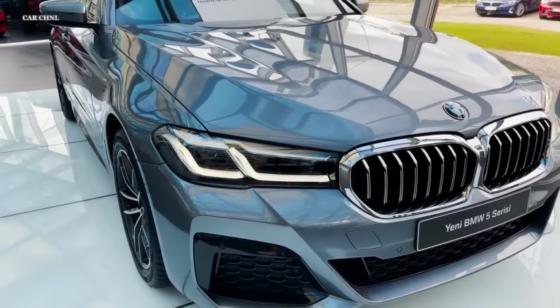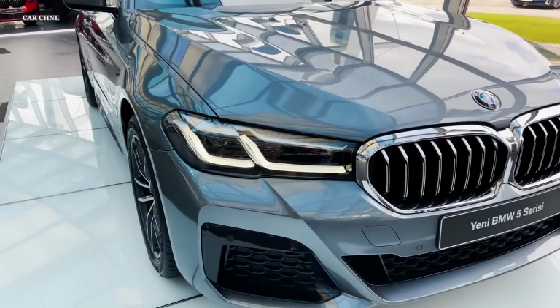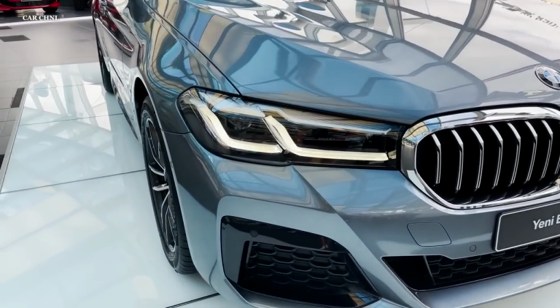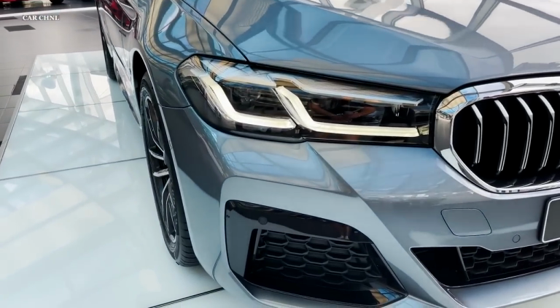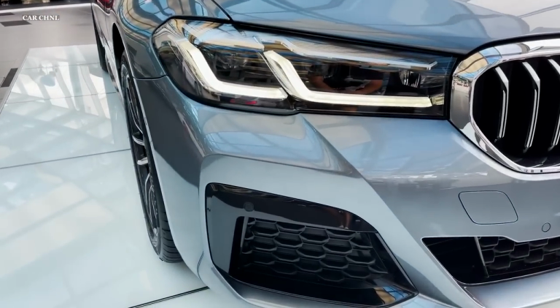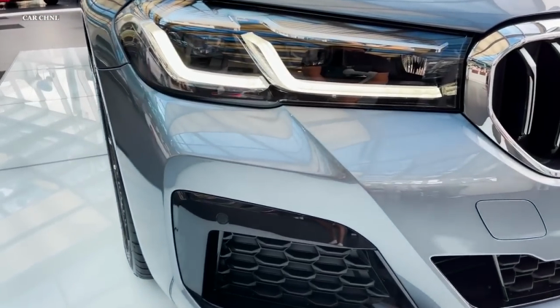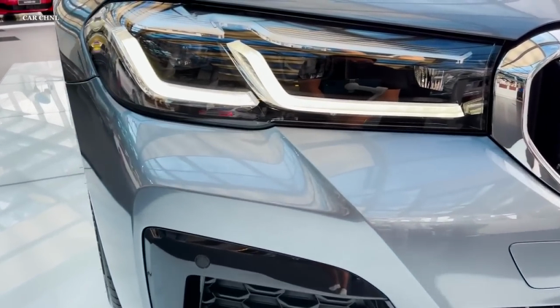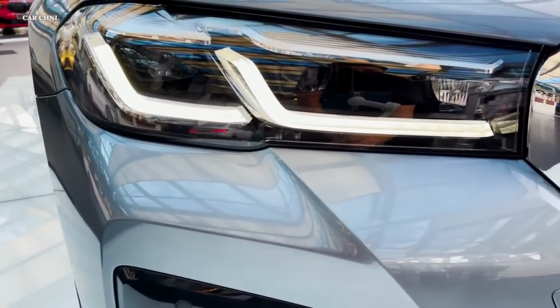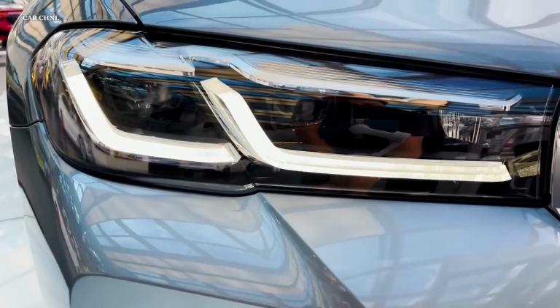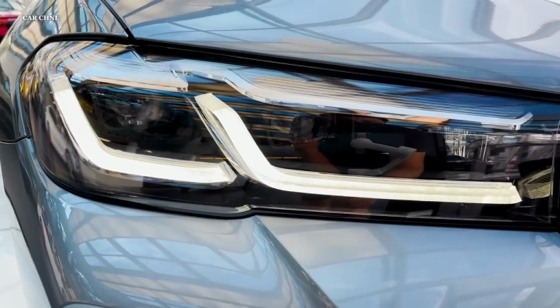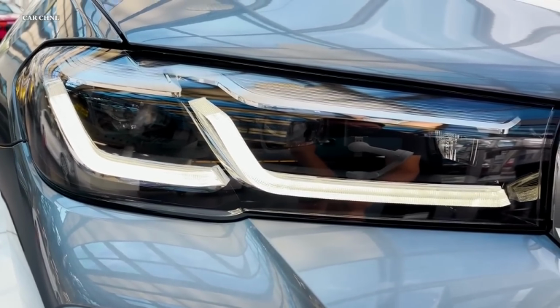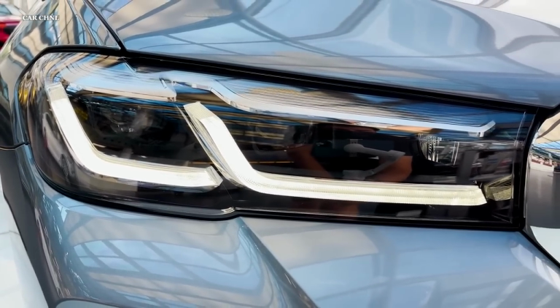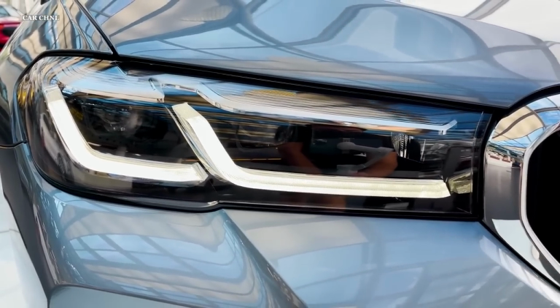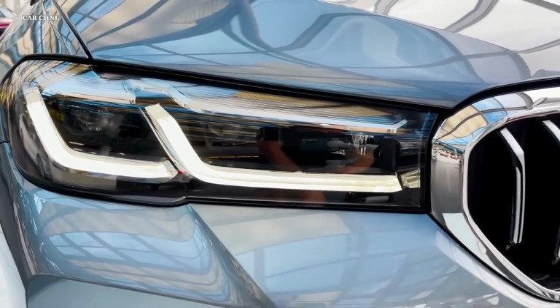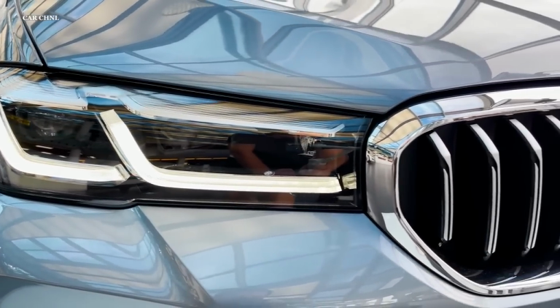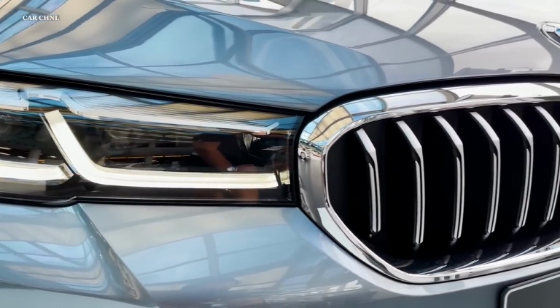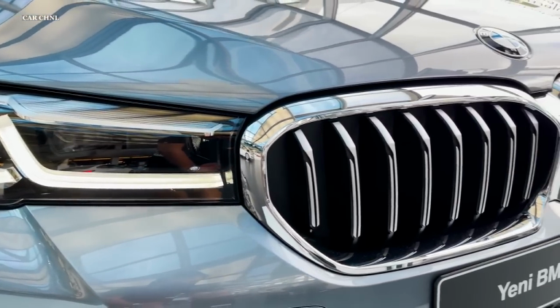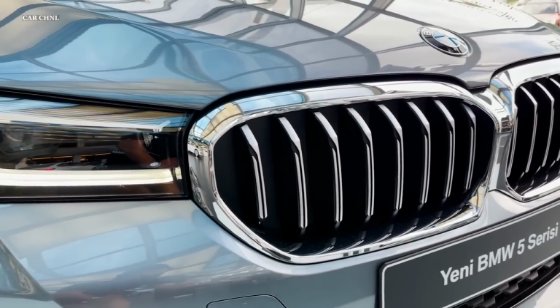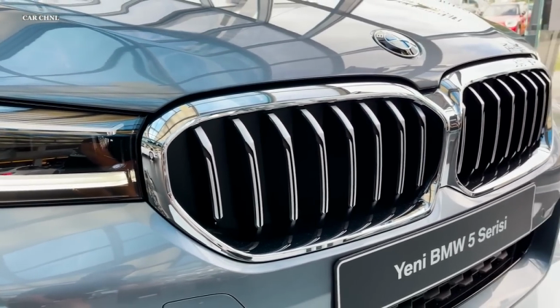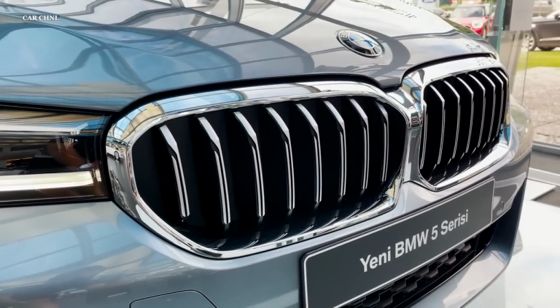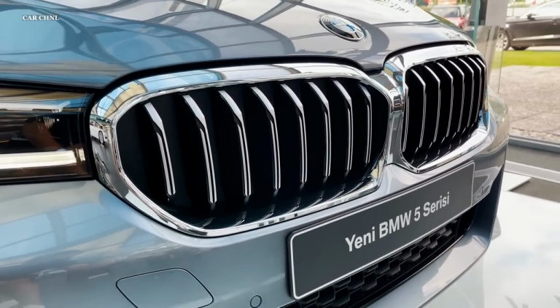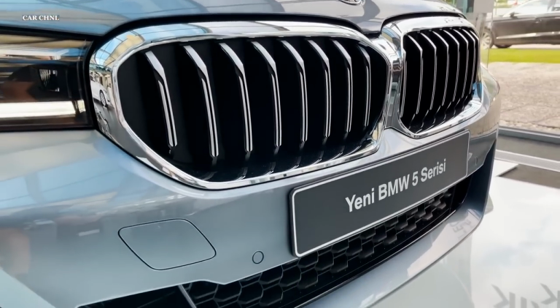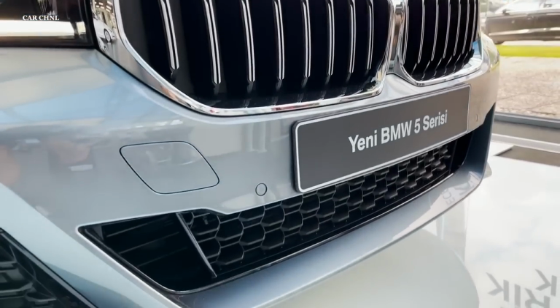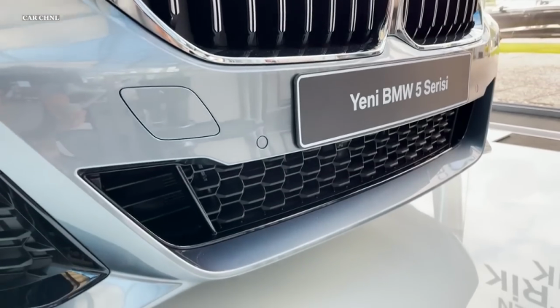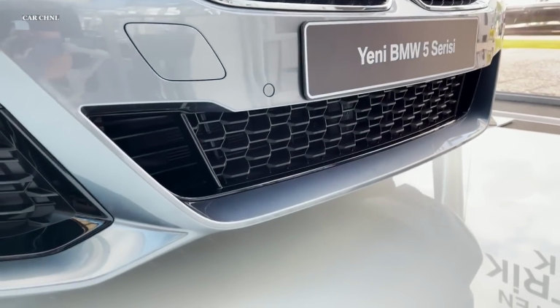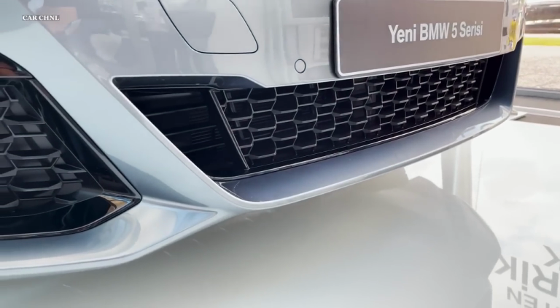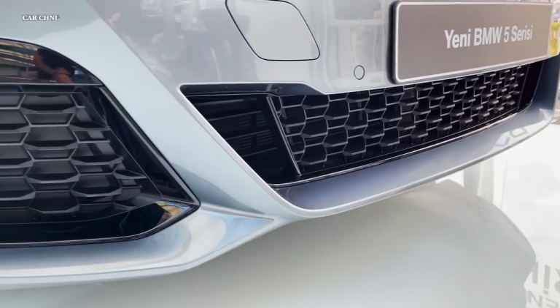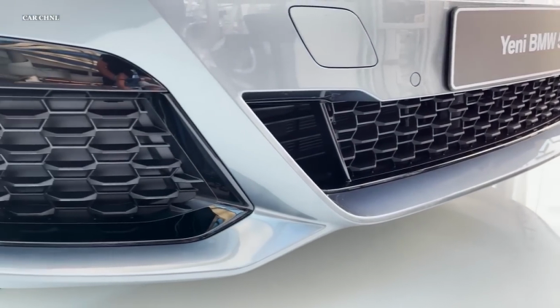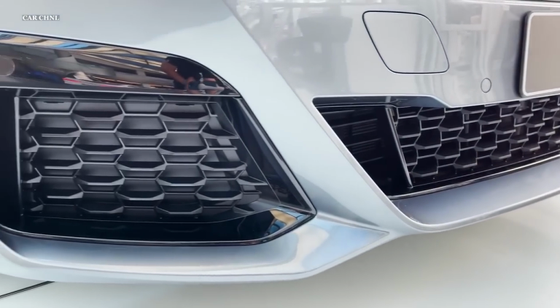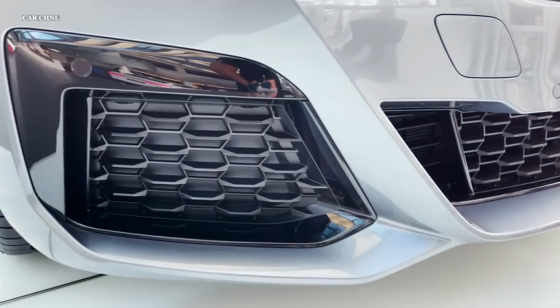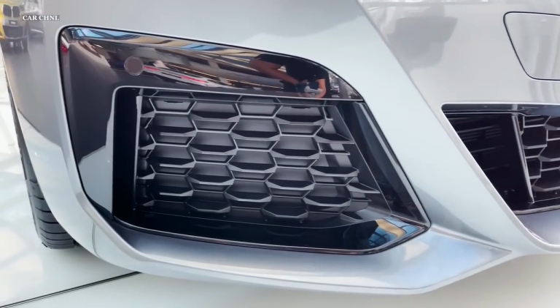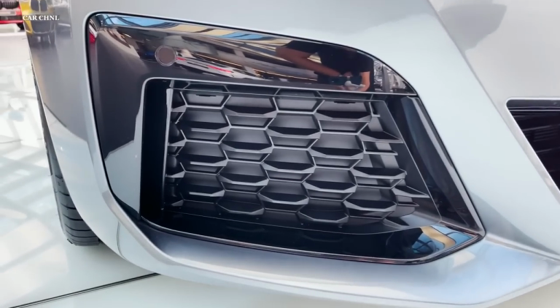The 5 Series also has an adjustable suspension system that can modify the ride height and stiffness of the vehicle based on driving circumstances. This technology offers a smooth and pleasant ride on the highway, while still providing sporty and responsive handling on winding routes.